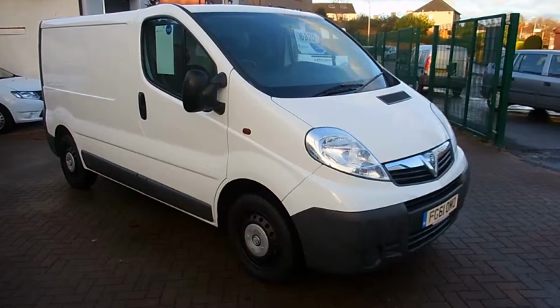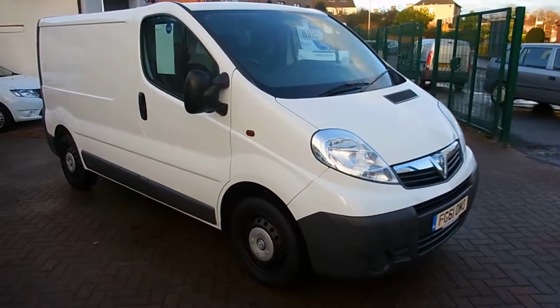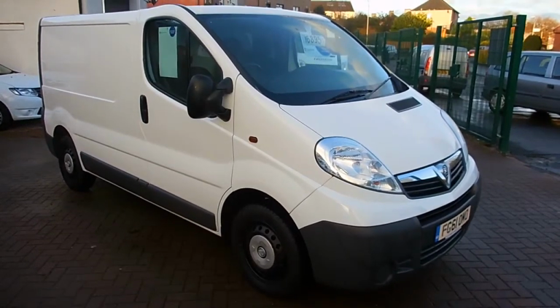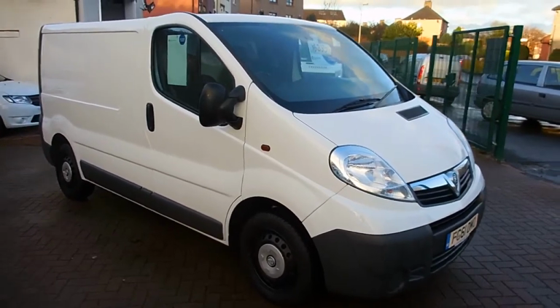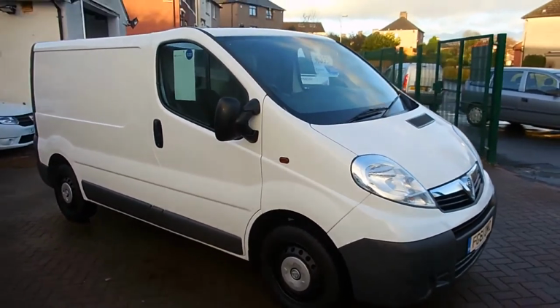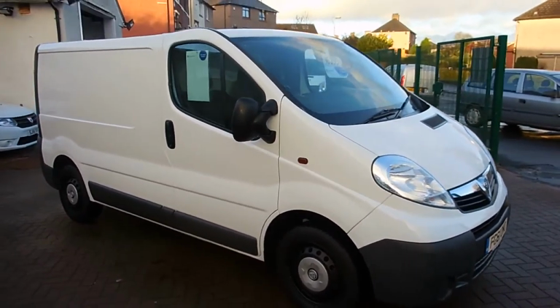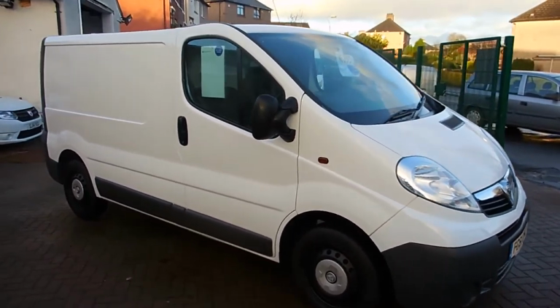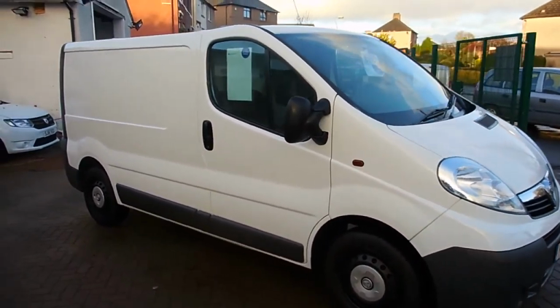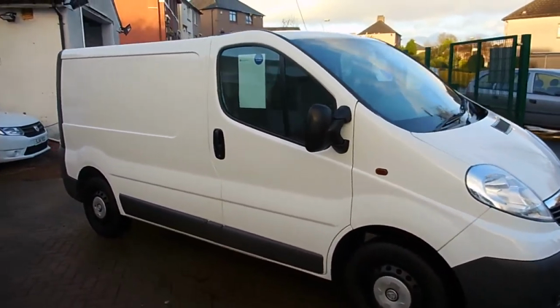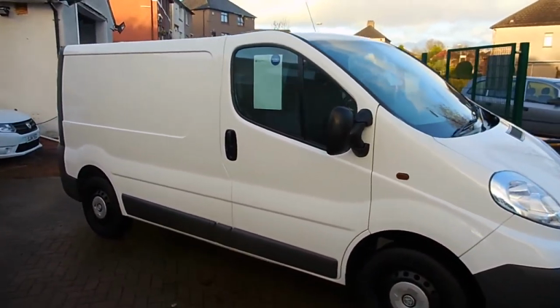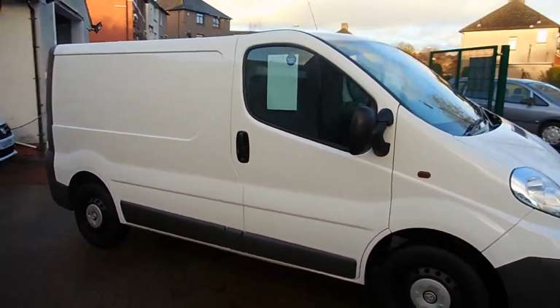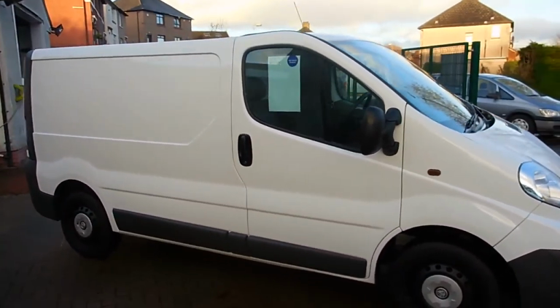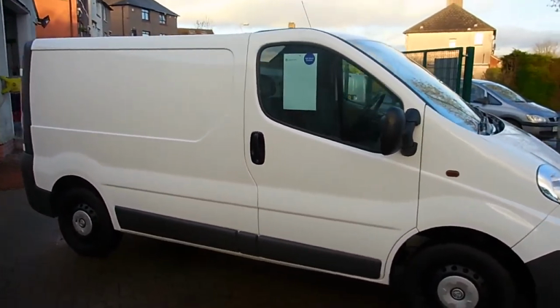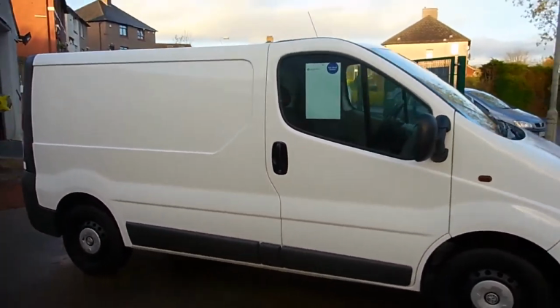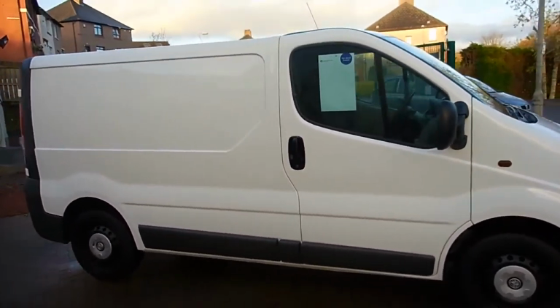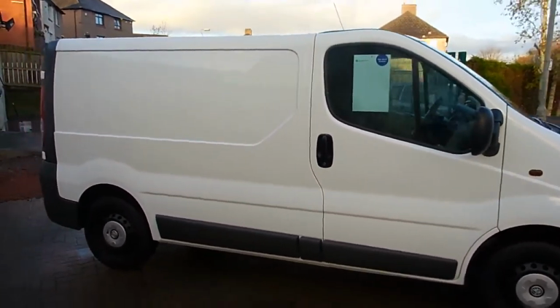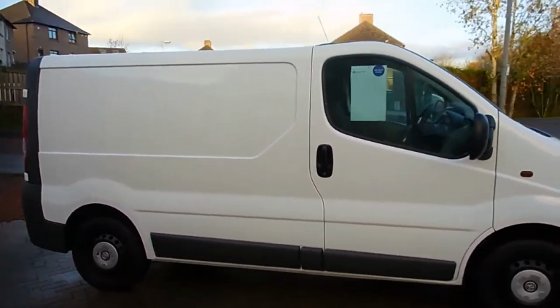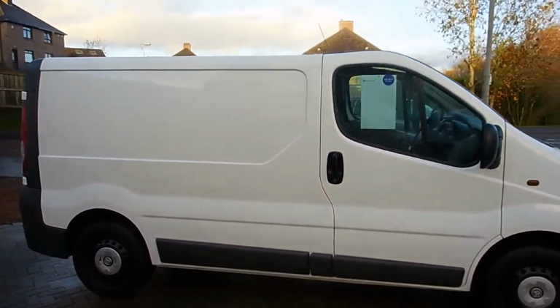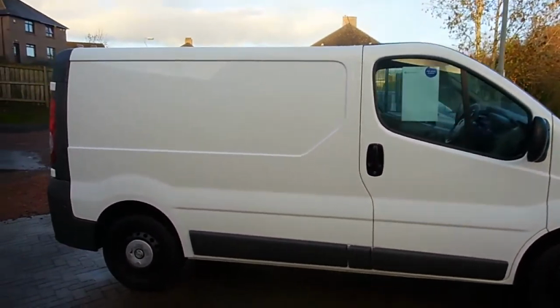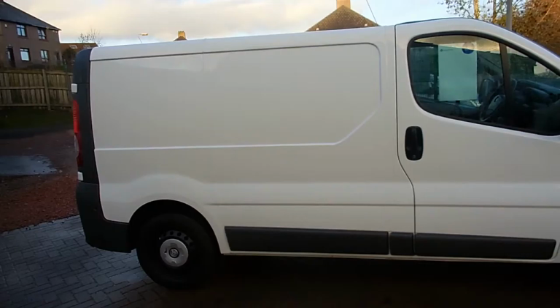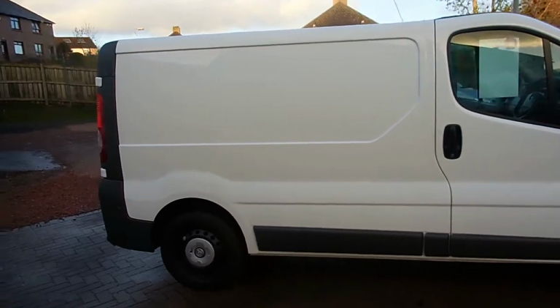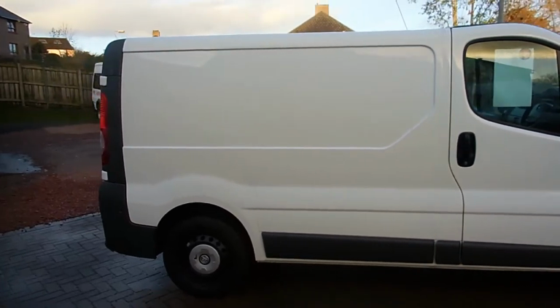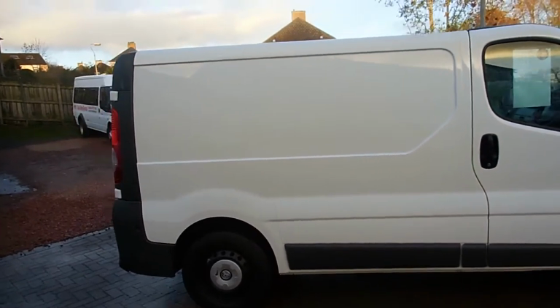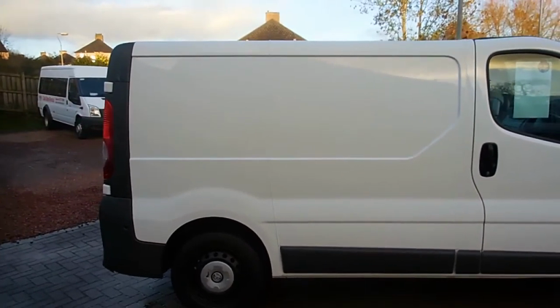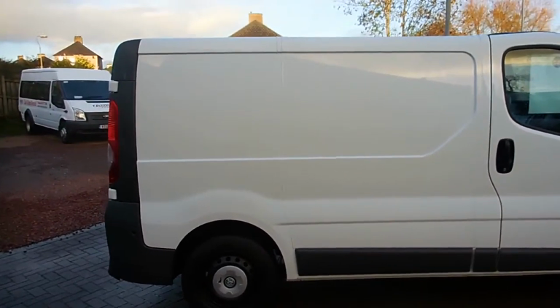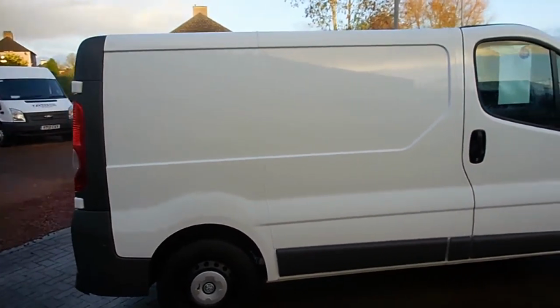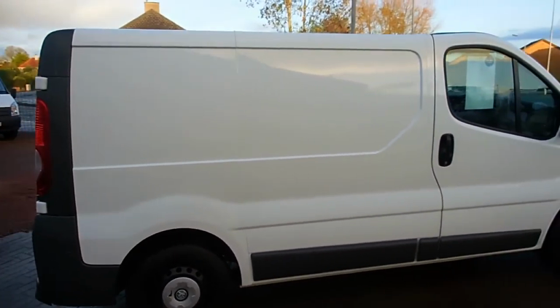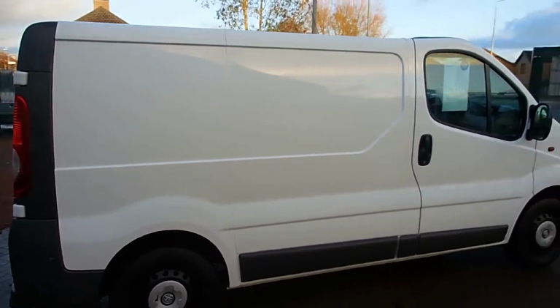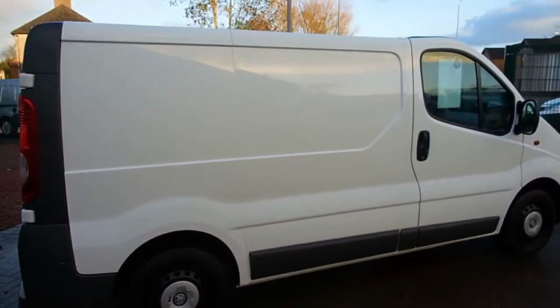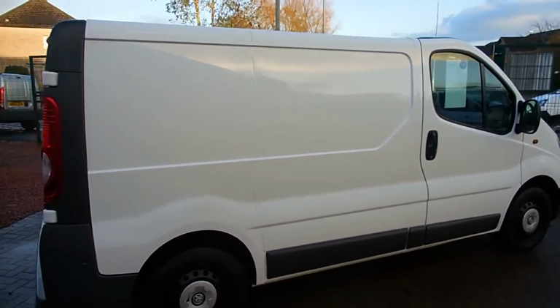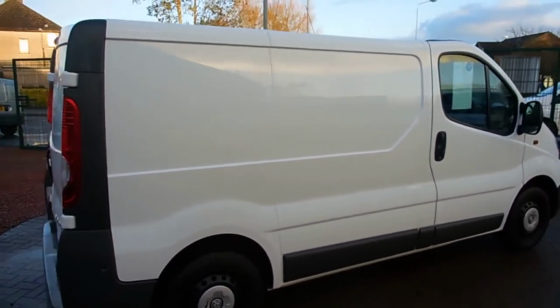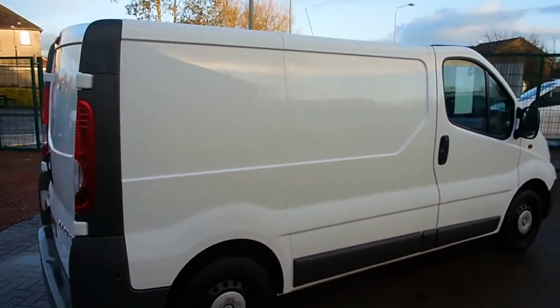Hi there folks, welcome to Parks and Commercials here in Glasgow. My name's Ryan and I'm just giving you a quick wee video walk round of one of our sales vans today.